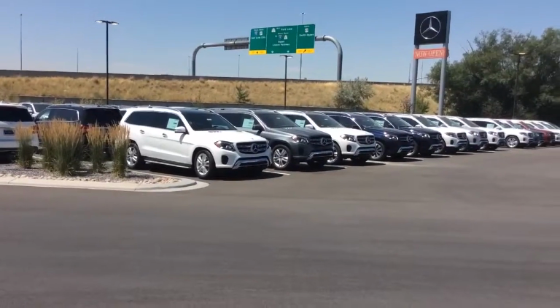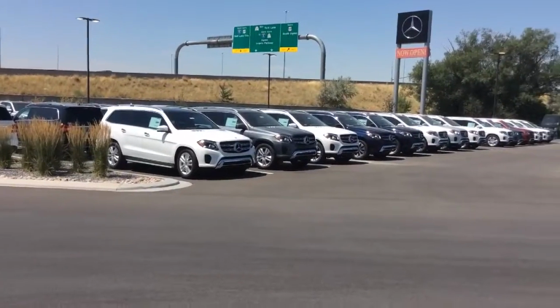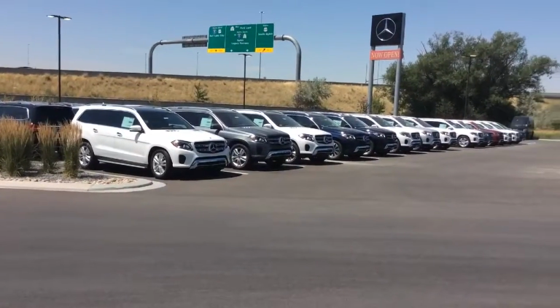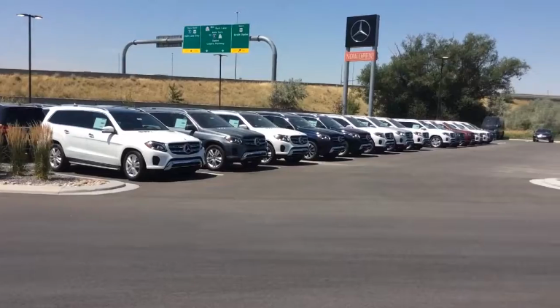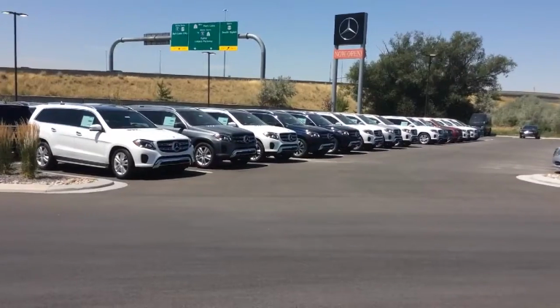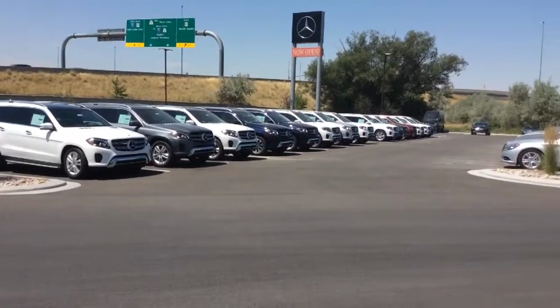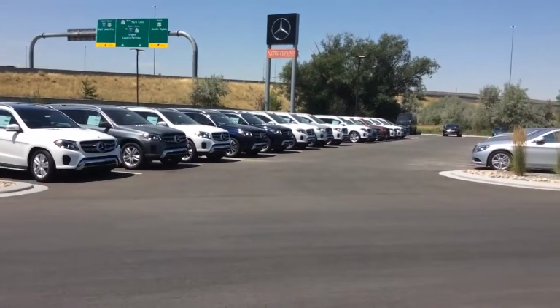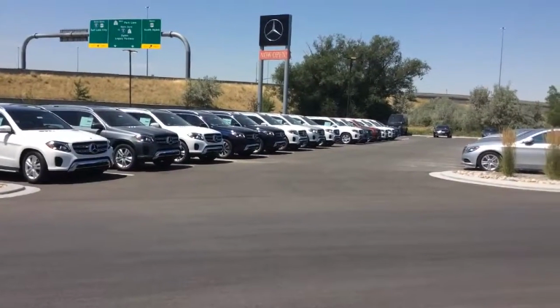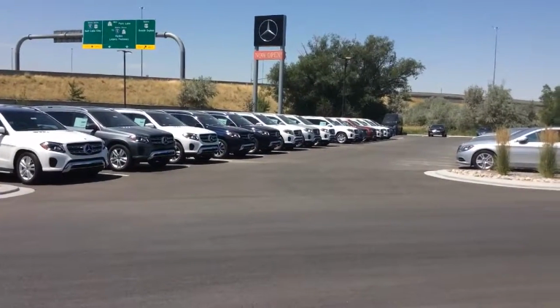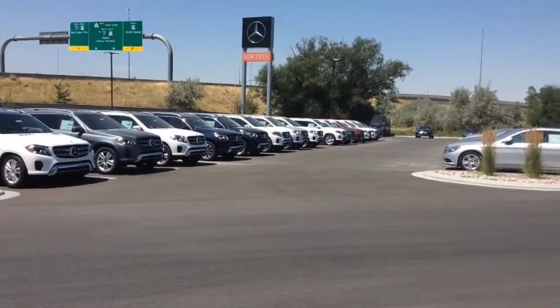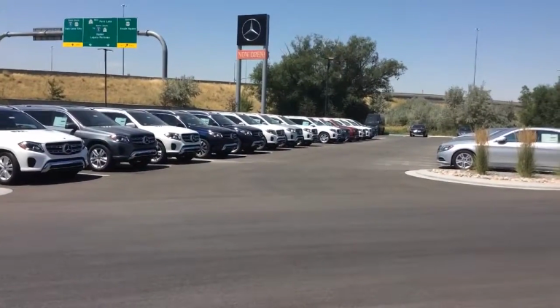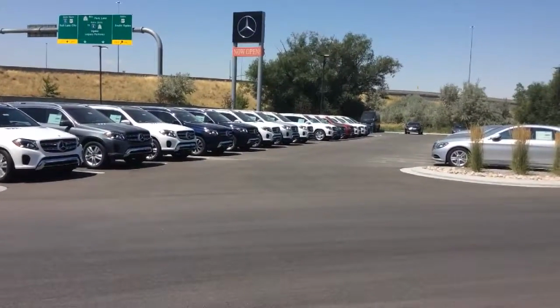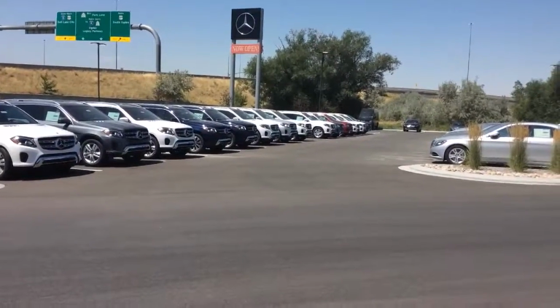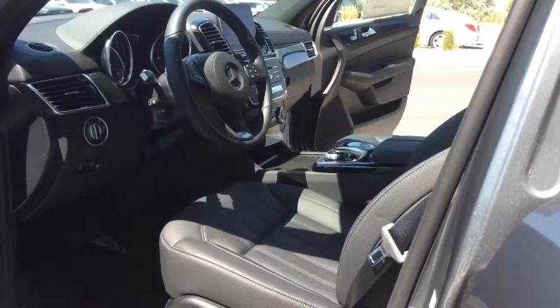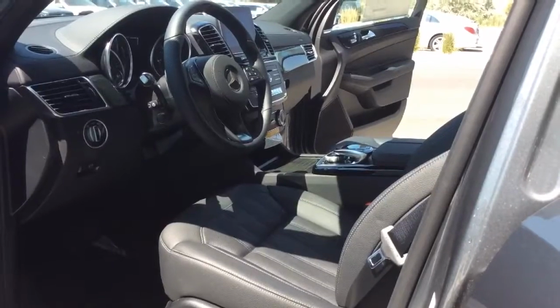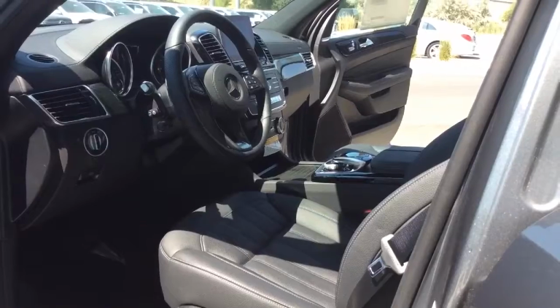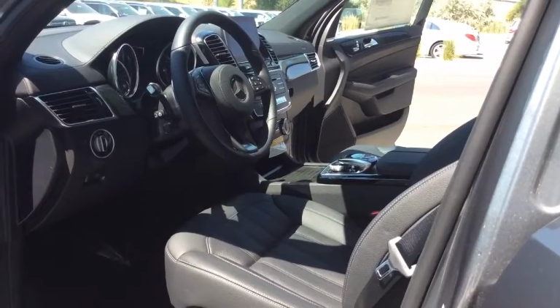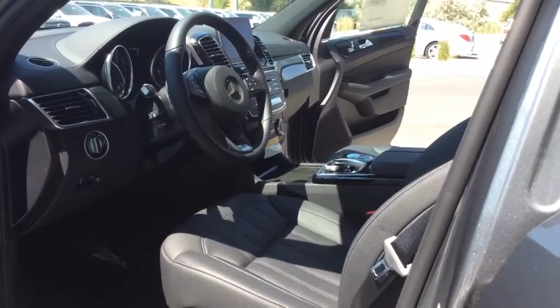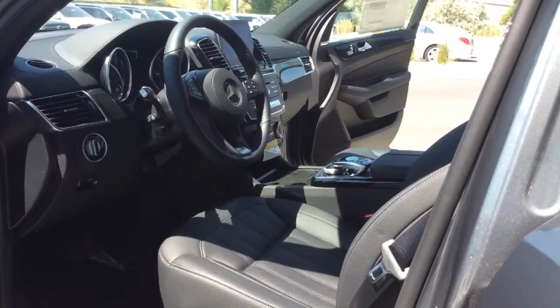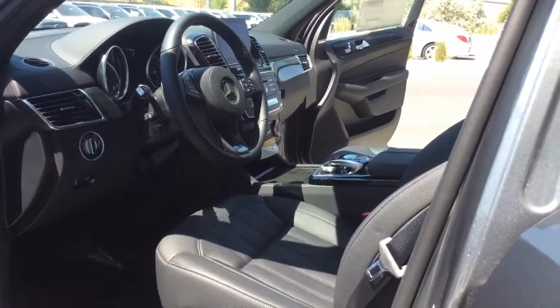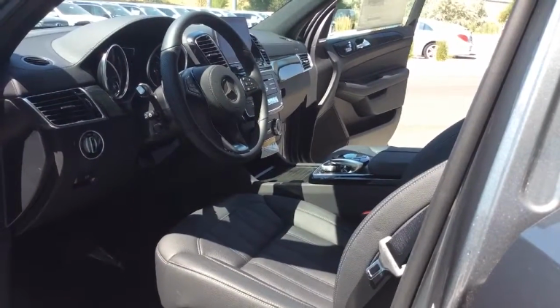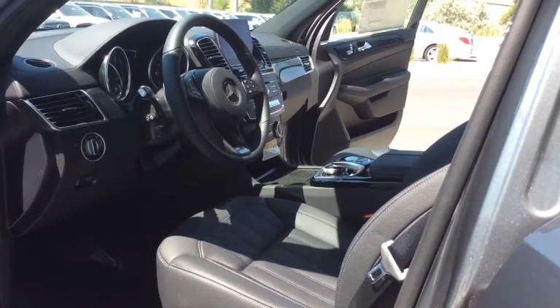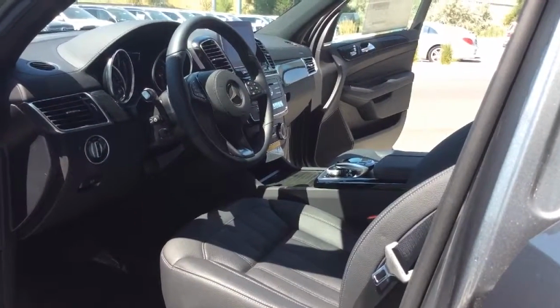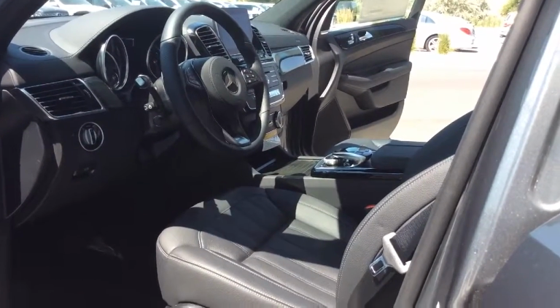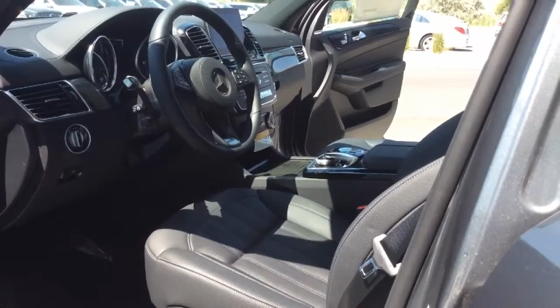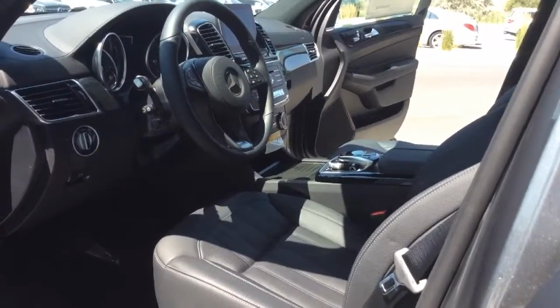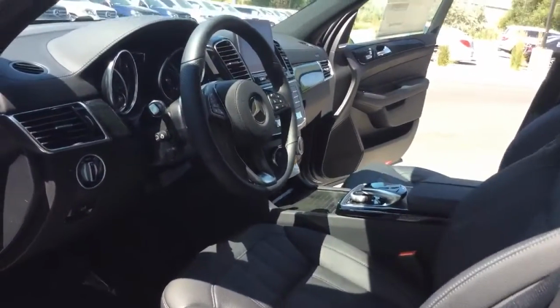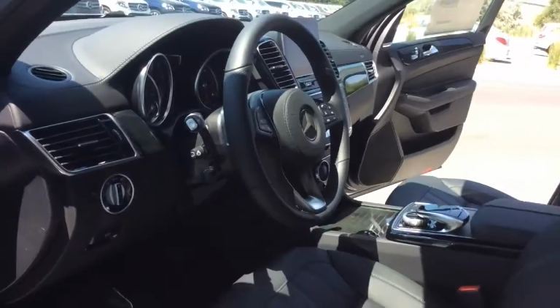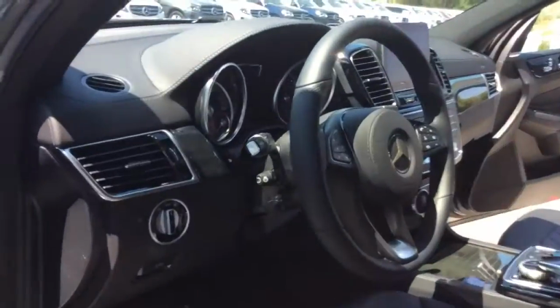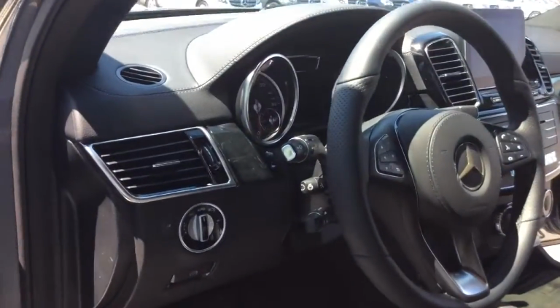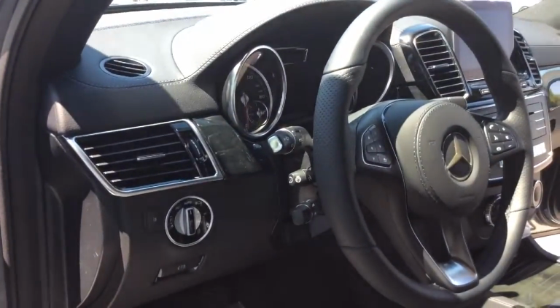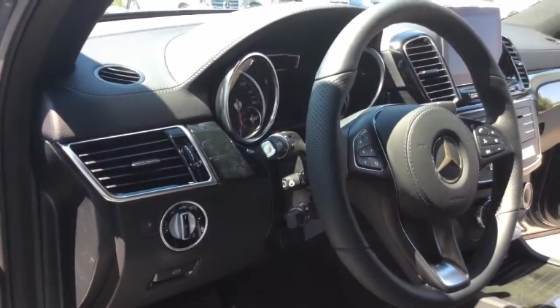I also have a few more. As you can tell, I have three on this line as well. These will come with varying interiors. This one in particular has a black interior with your ash black wood grain trim.